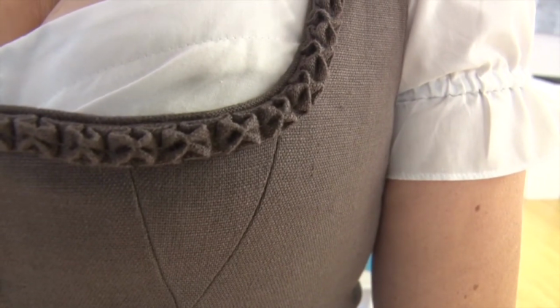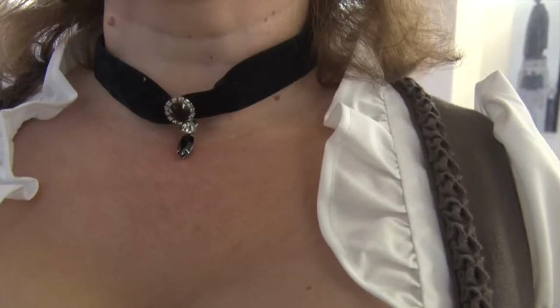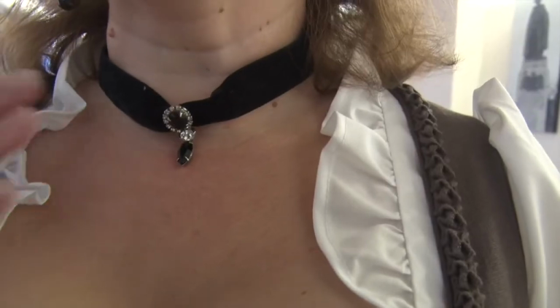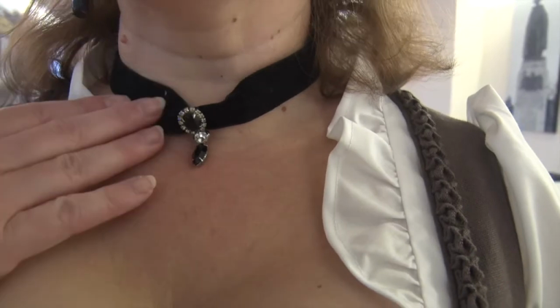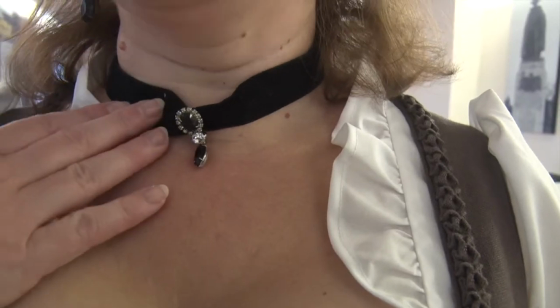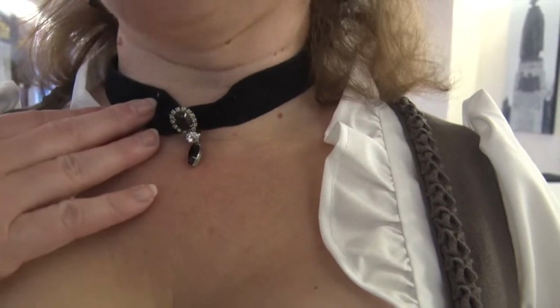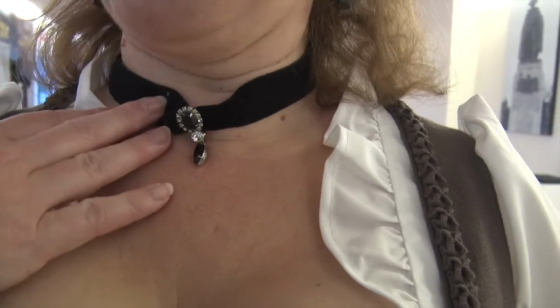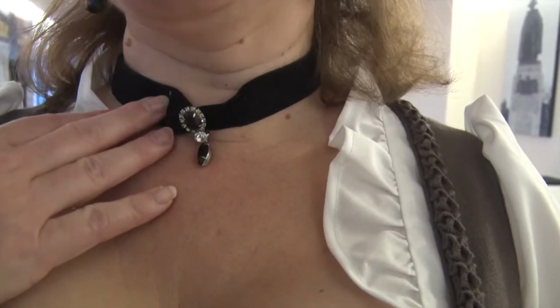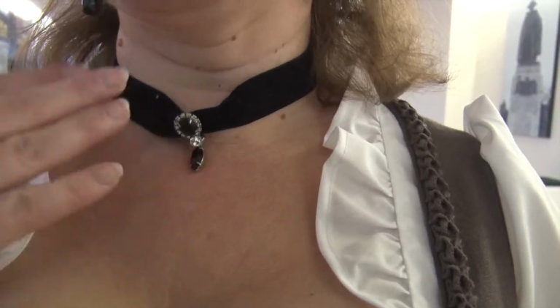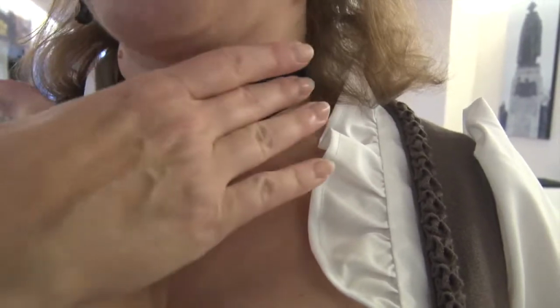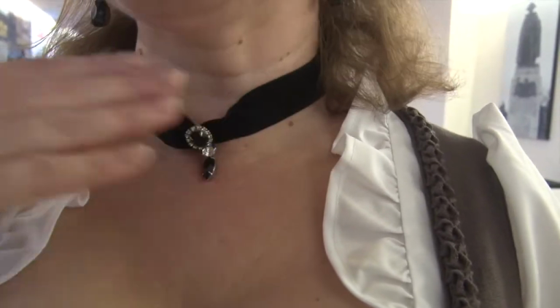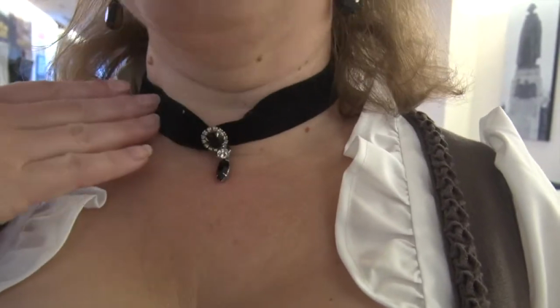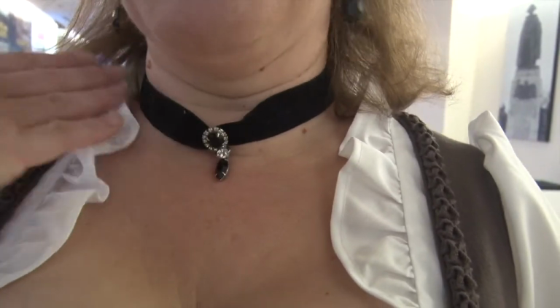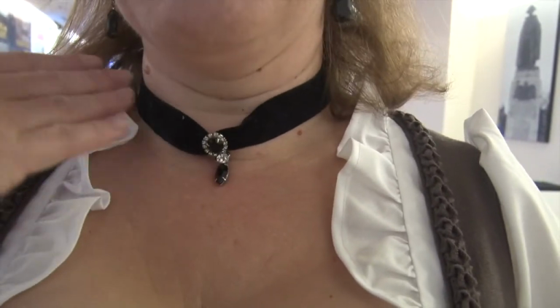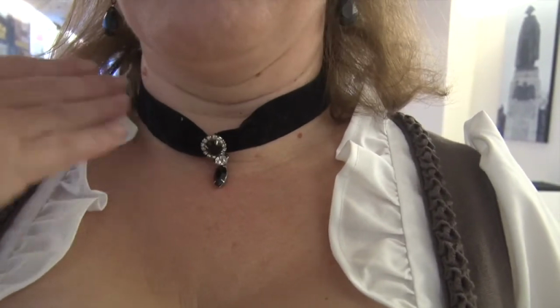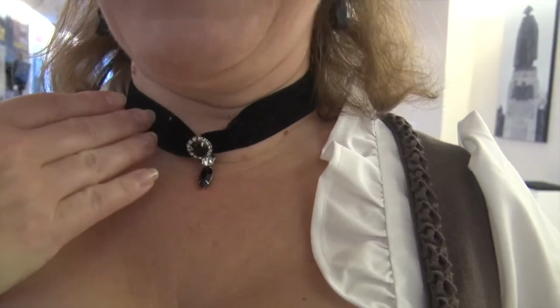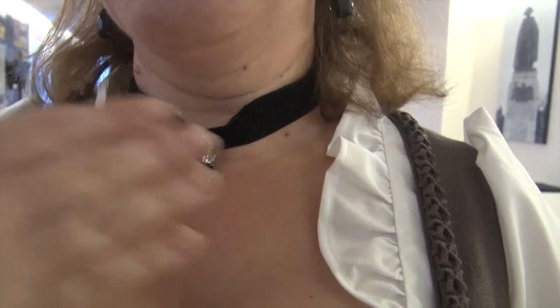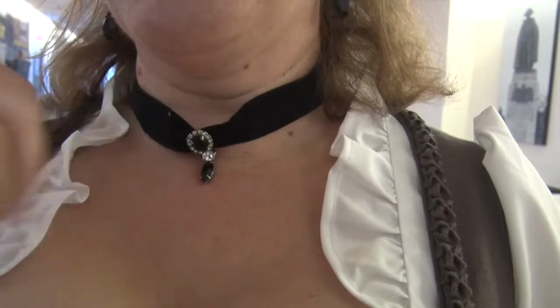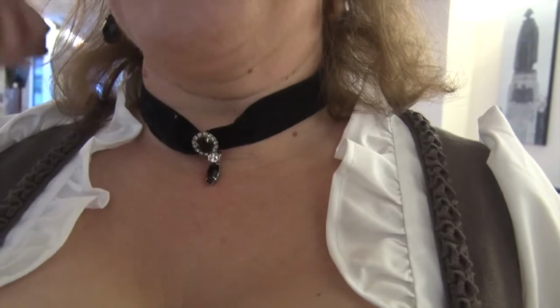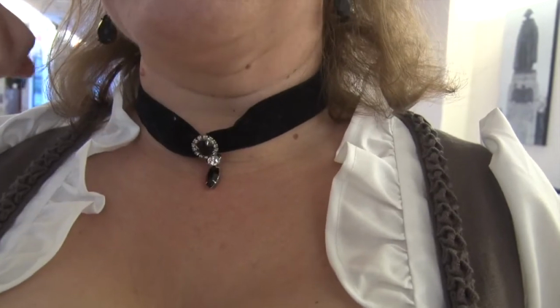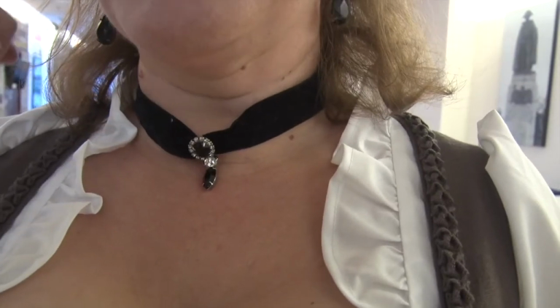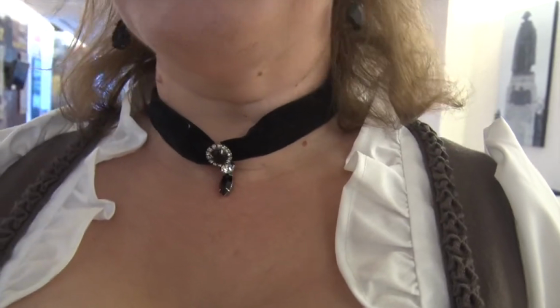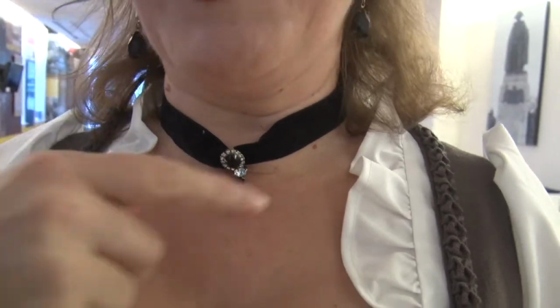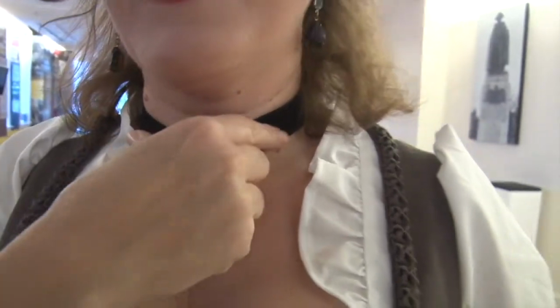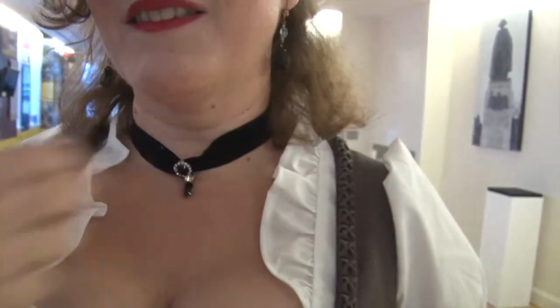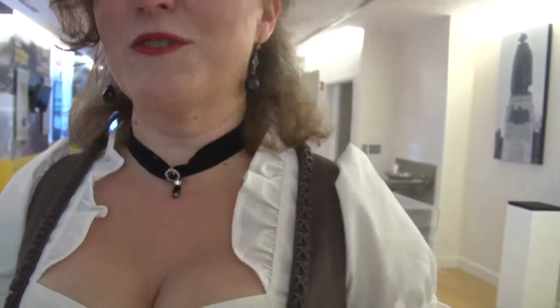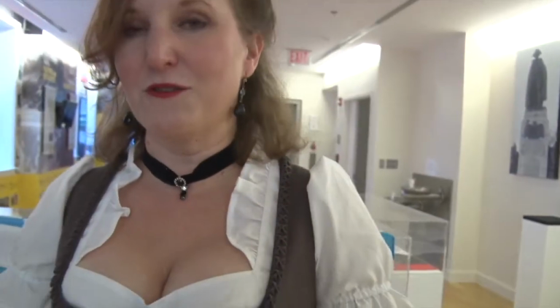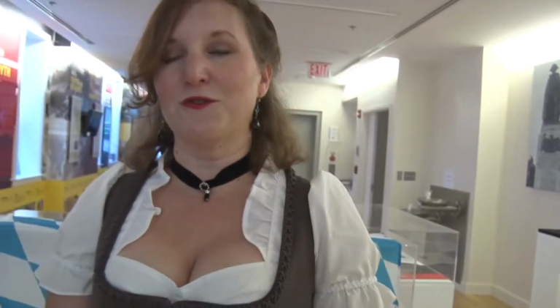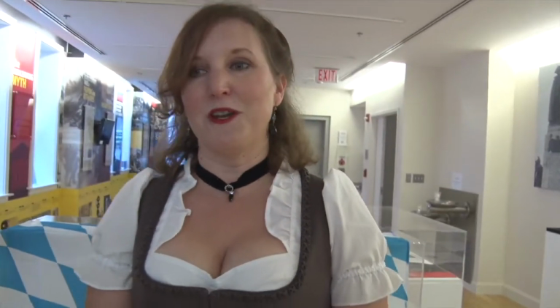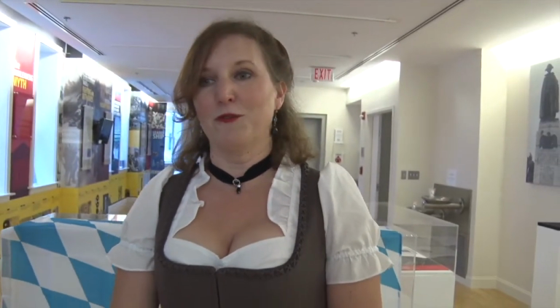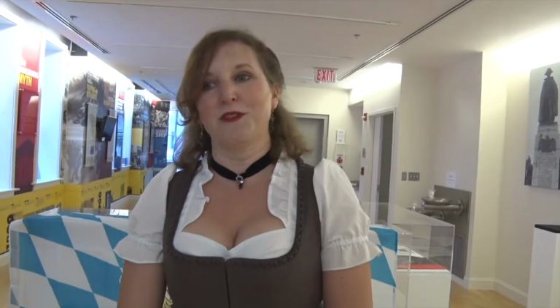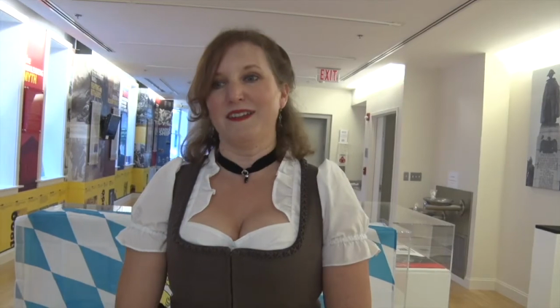This is a Kropfband — a tight velvet ribbon that is tied in the back. This is the traditional jewelry worn with a Dirndl.